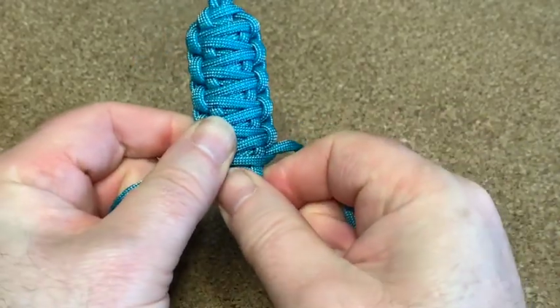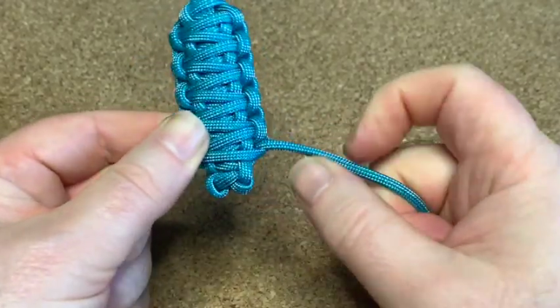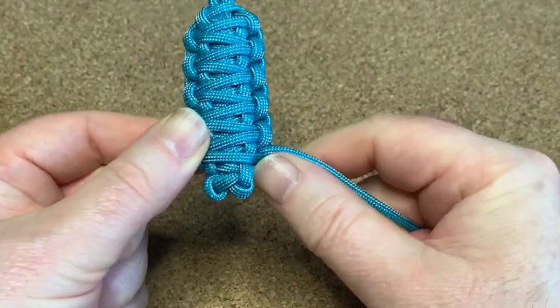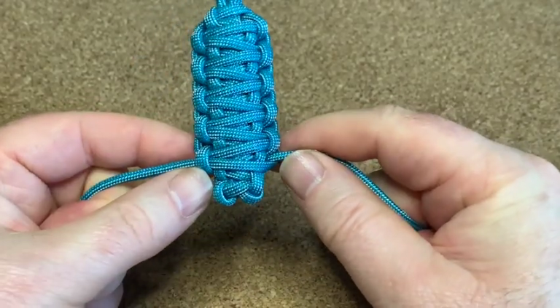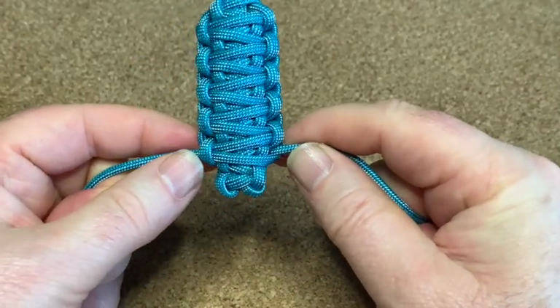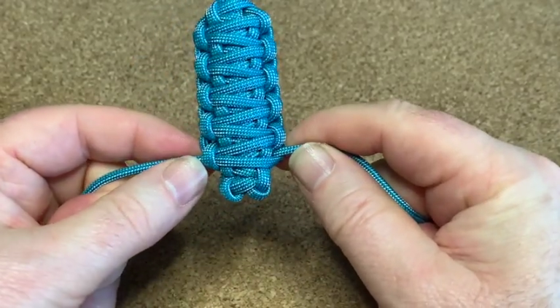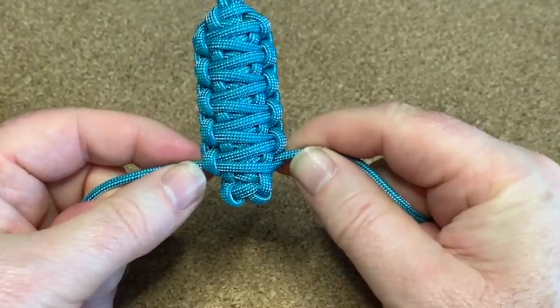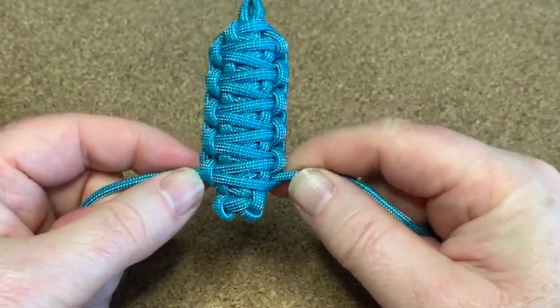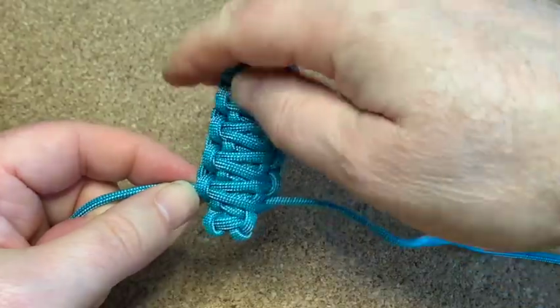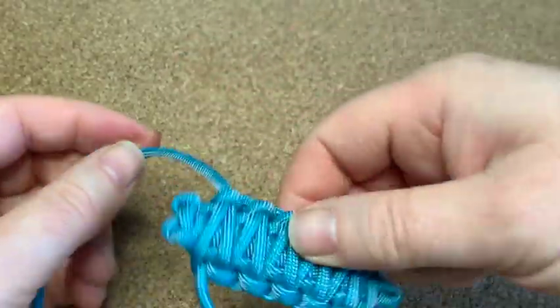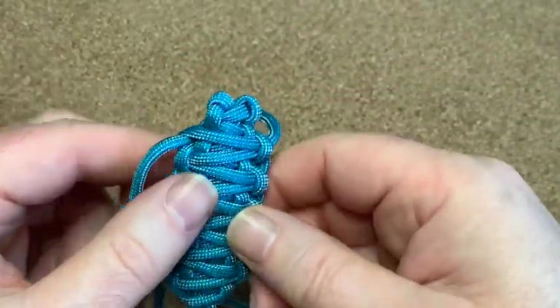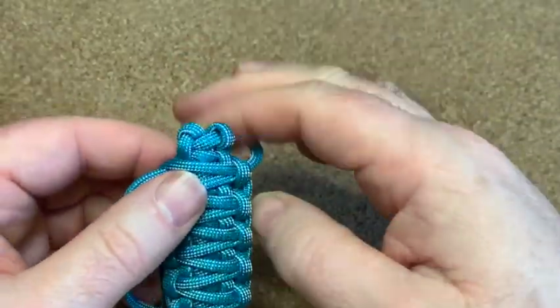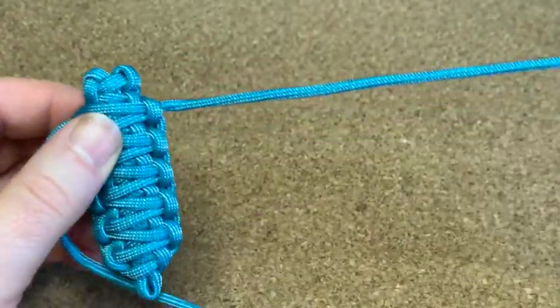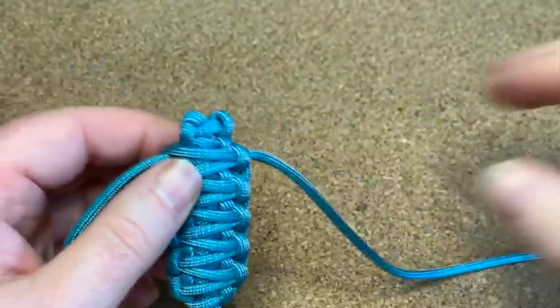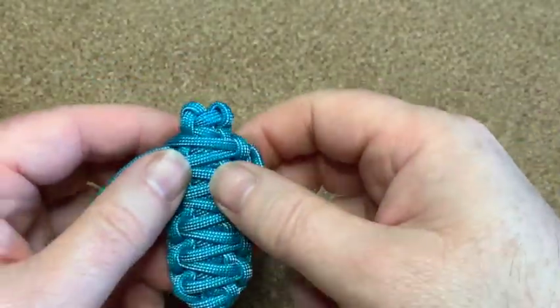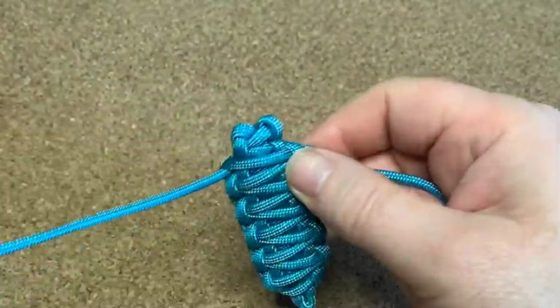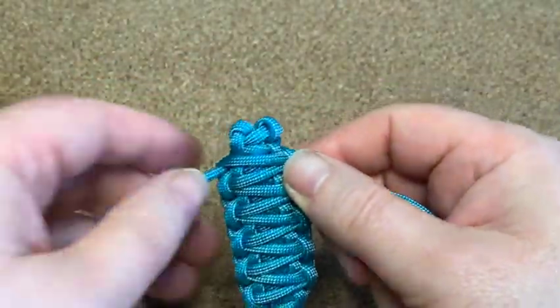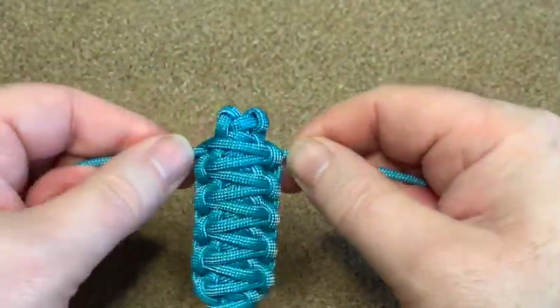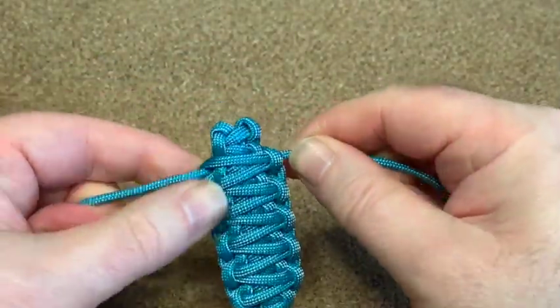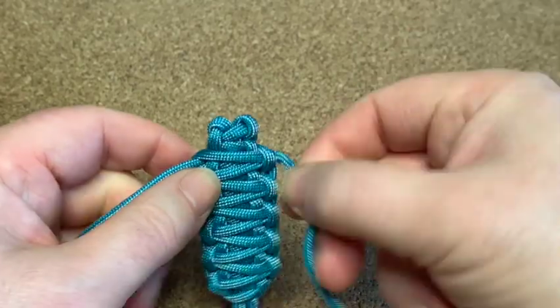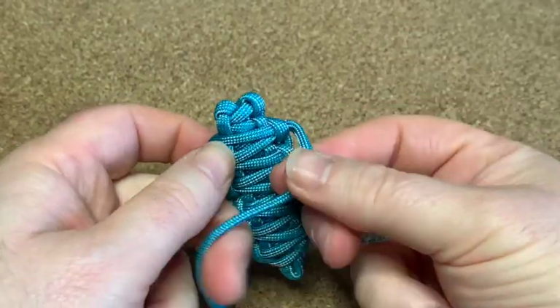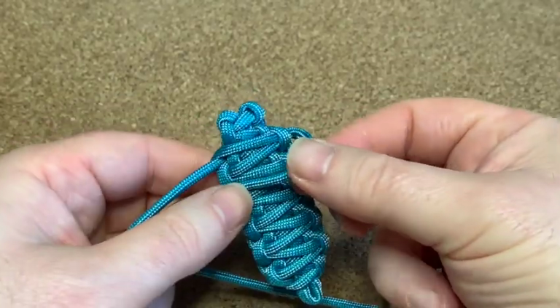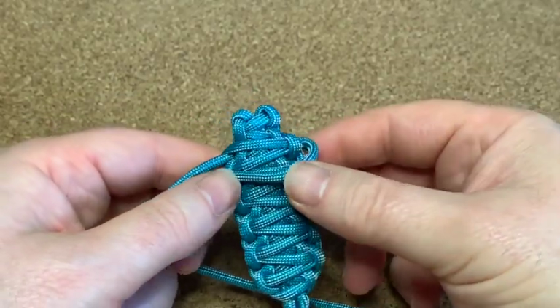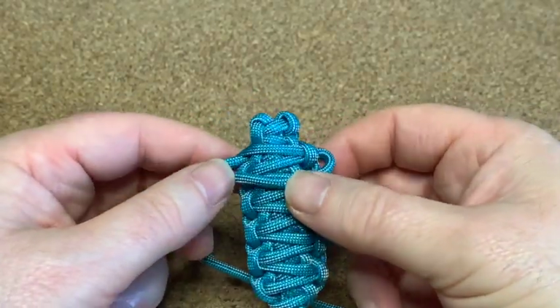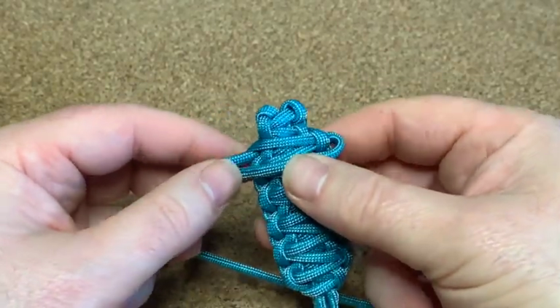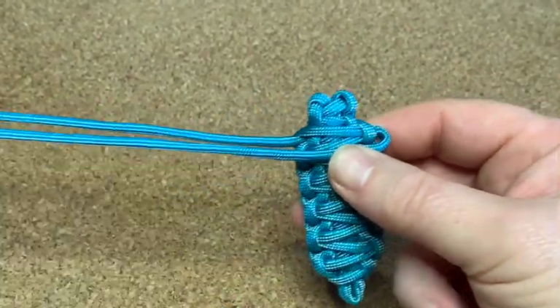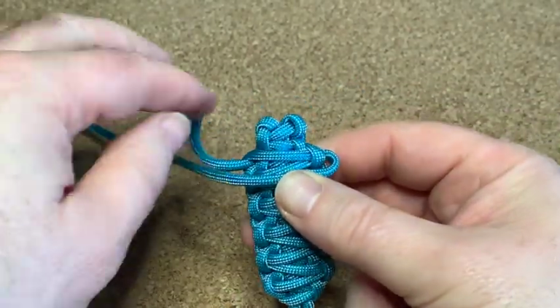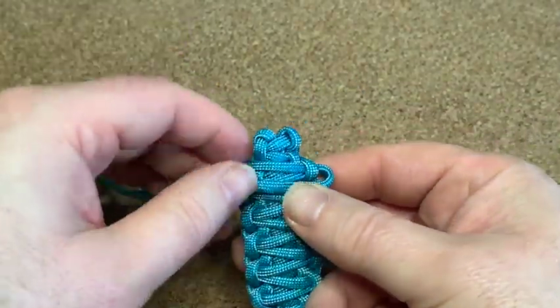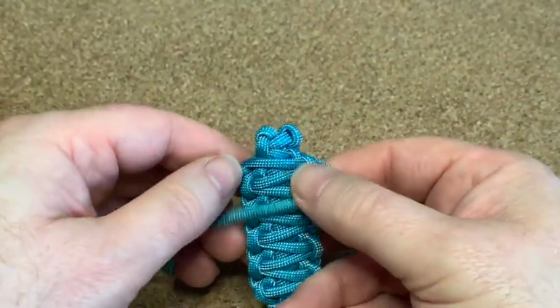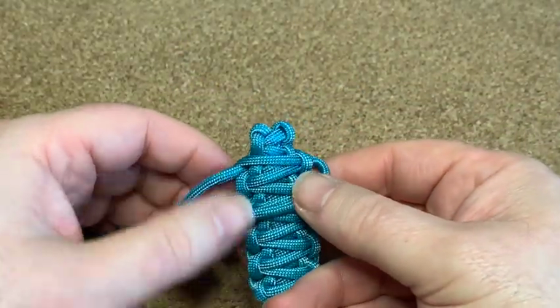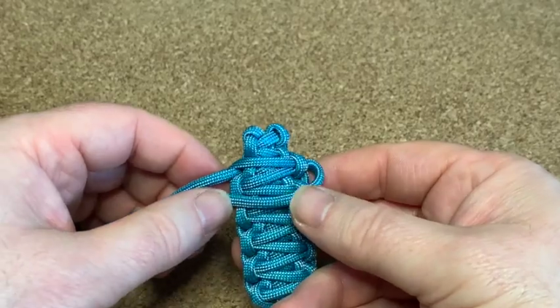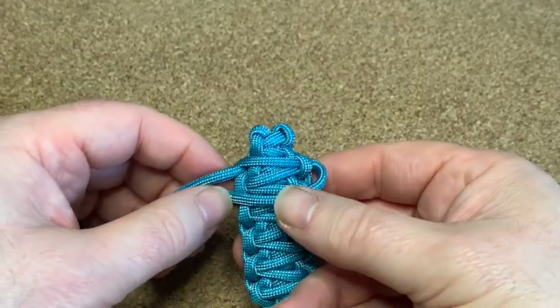I'm going to leave this piece here like that, turn it over and carry on. Do exactly the same — put the cord in between the shoulders like that.